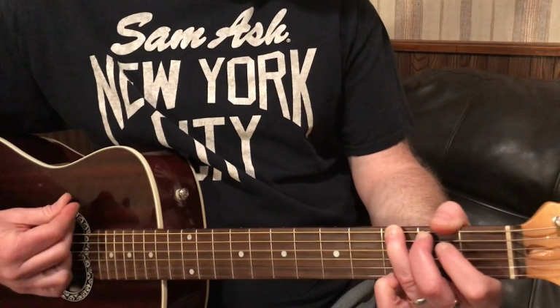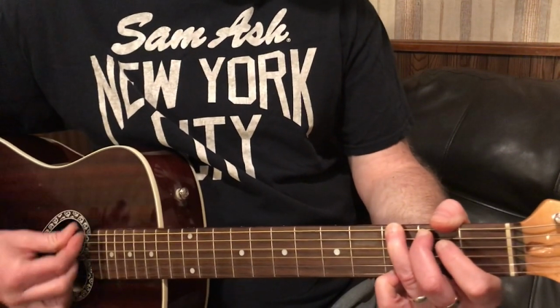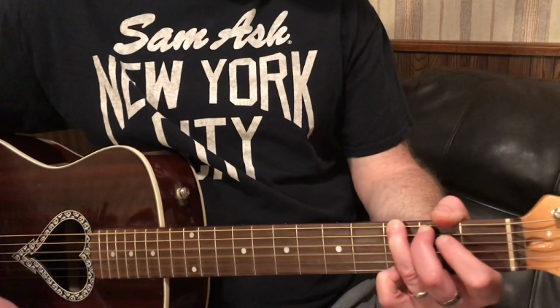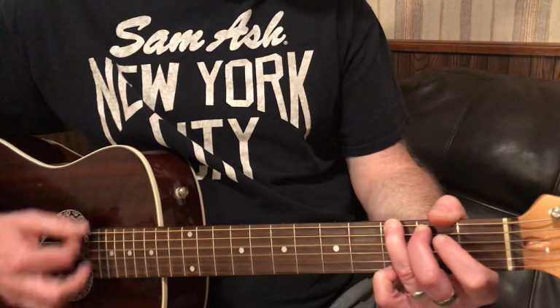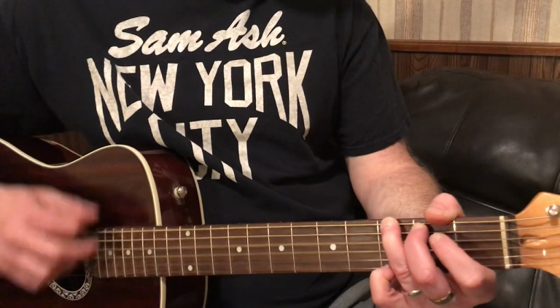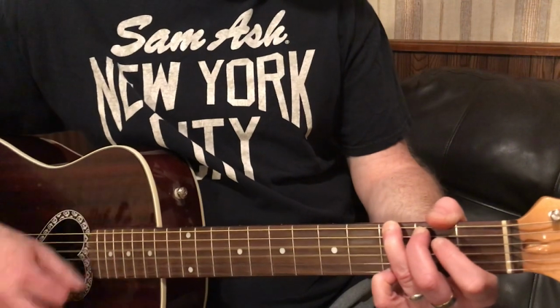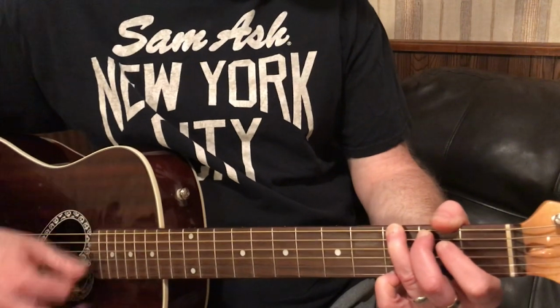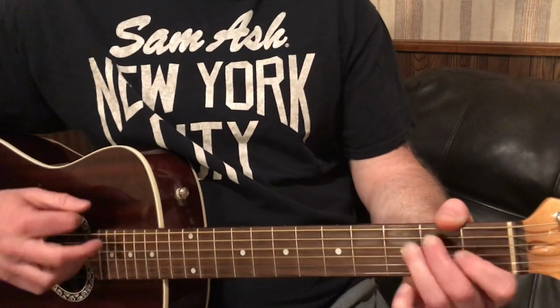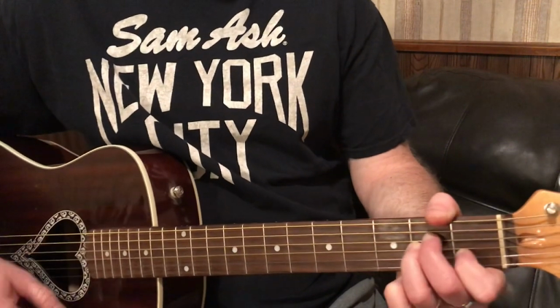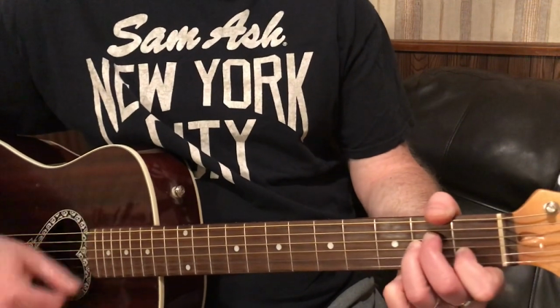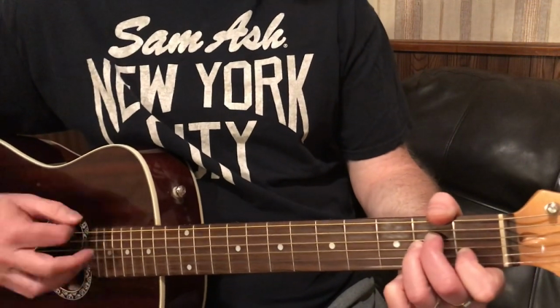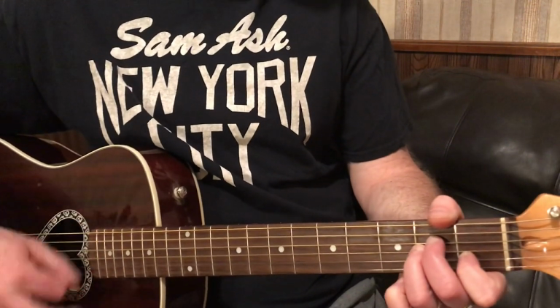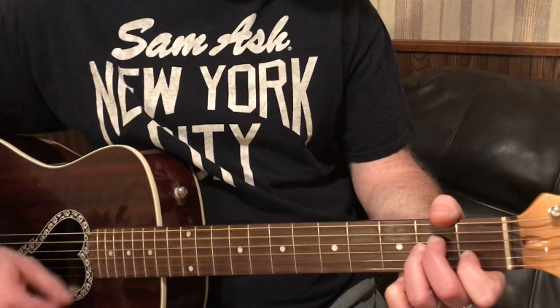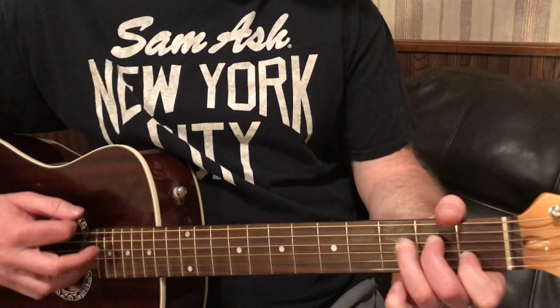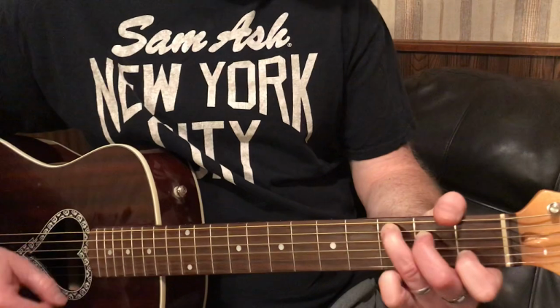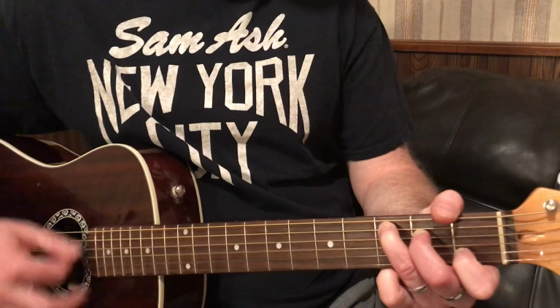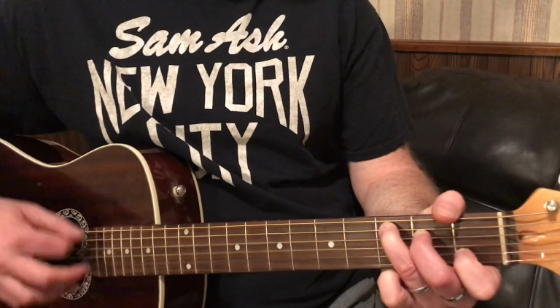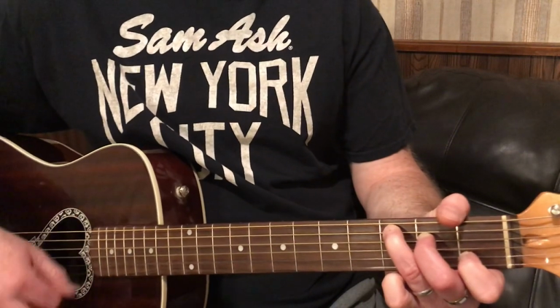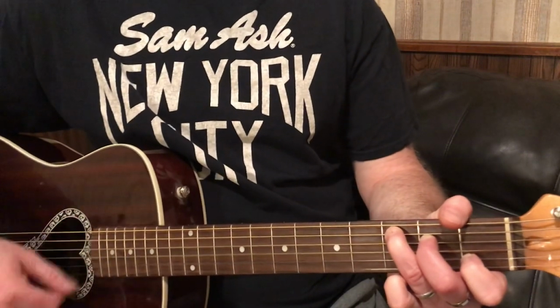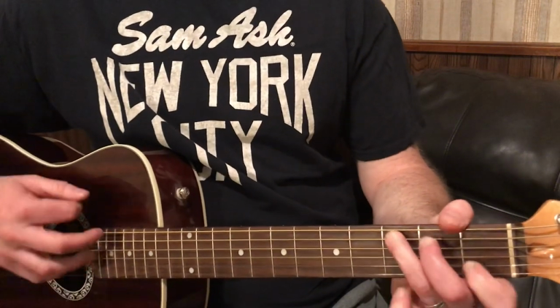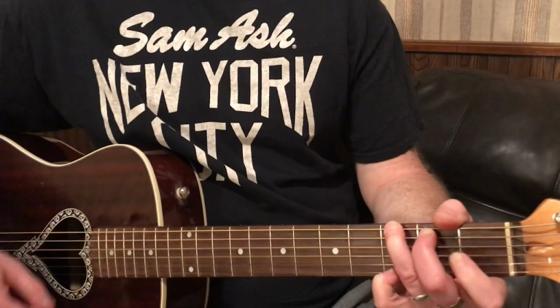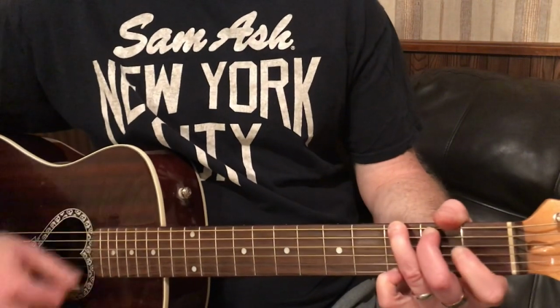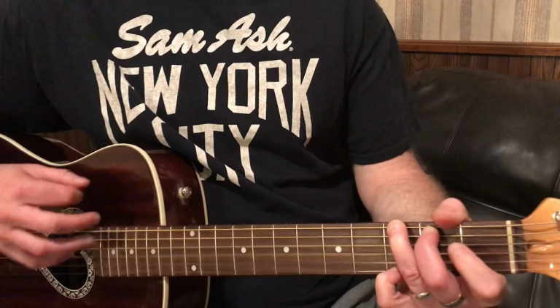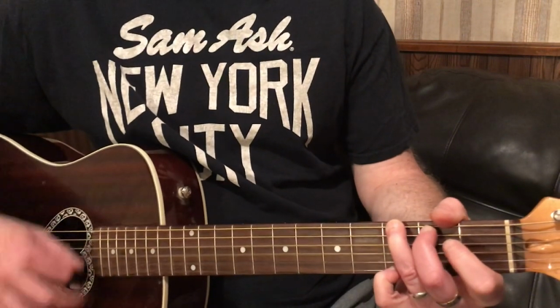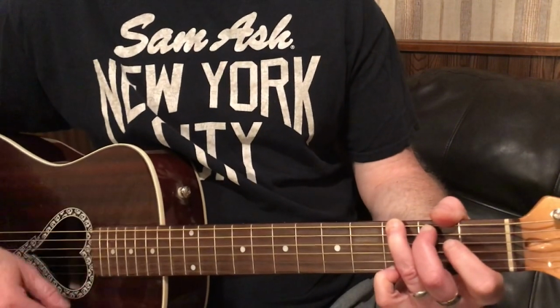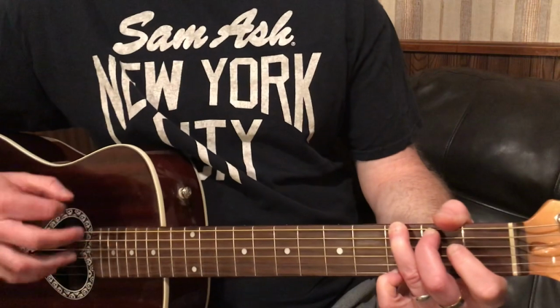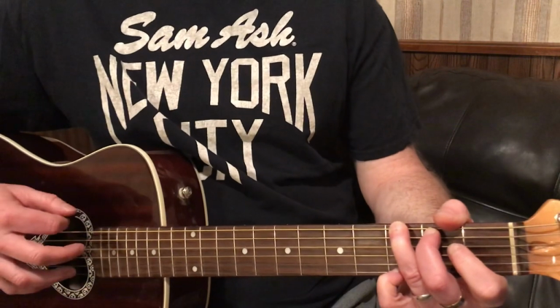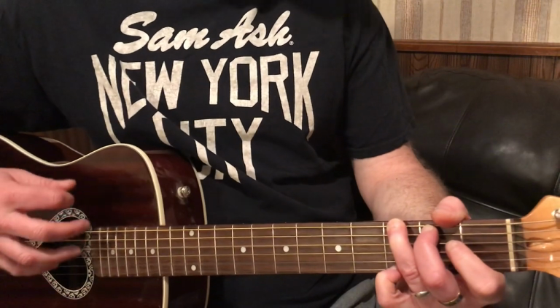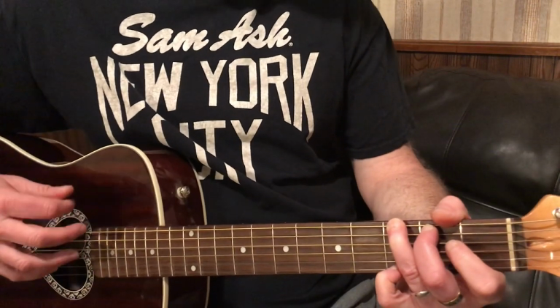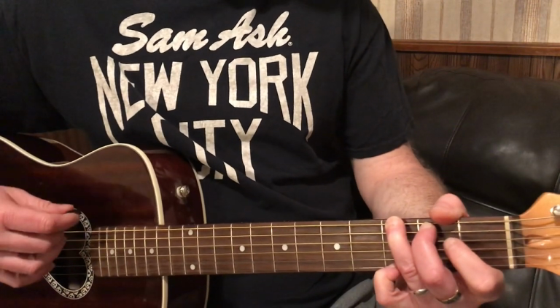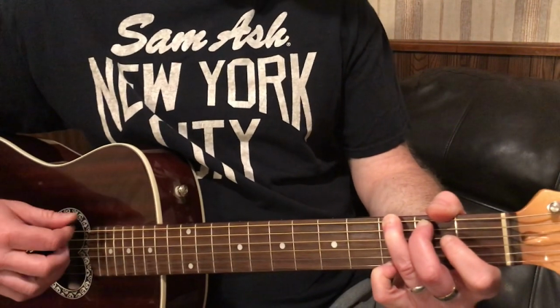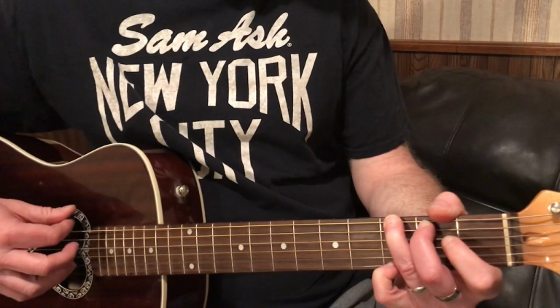We're going to do G, A minor, C, G, G again. So we're going to do the walk down, starting with G.